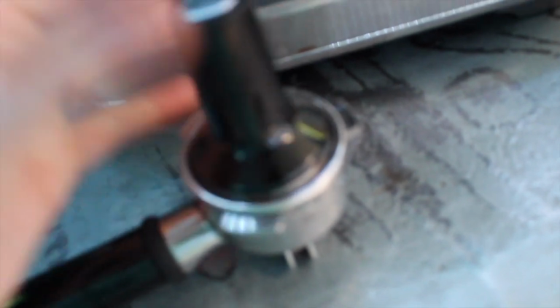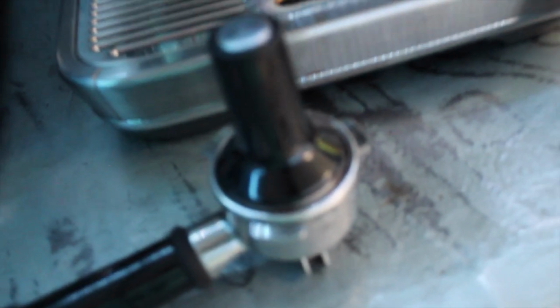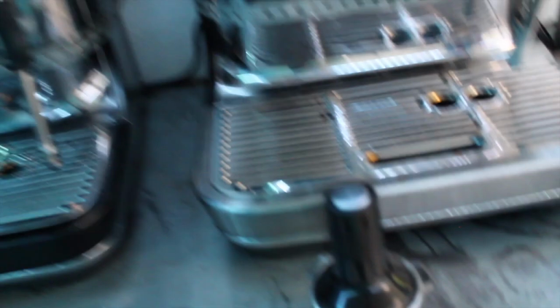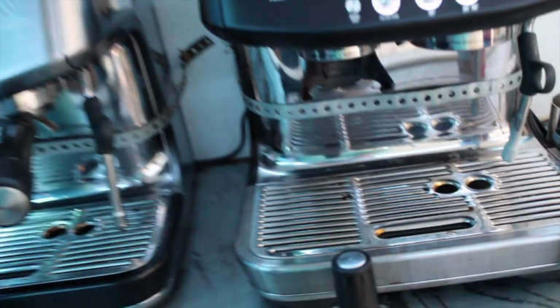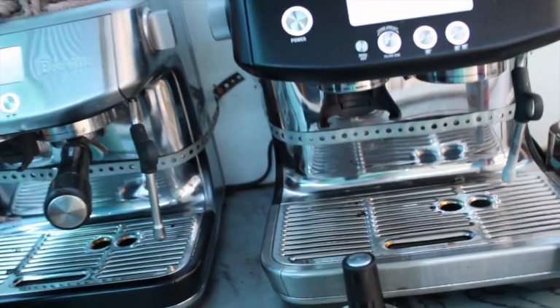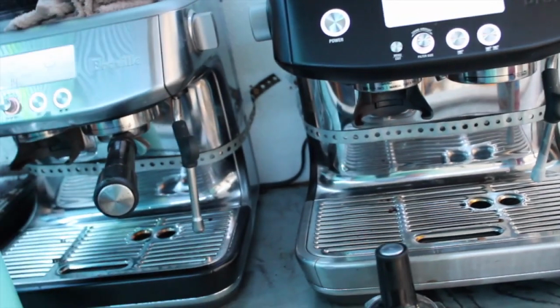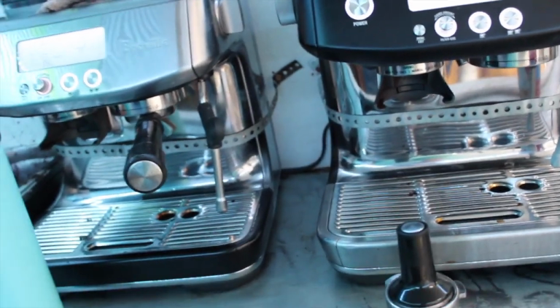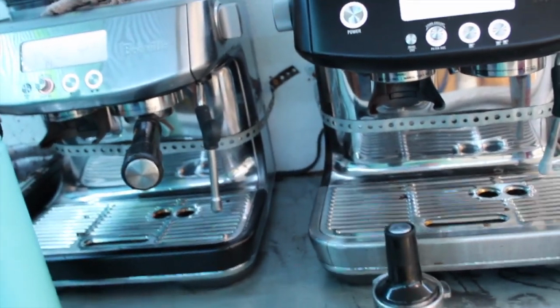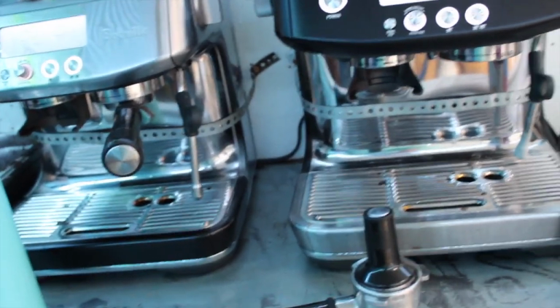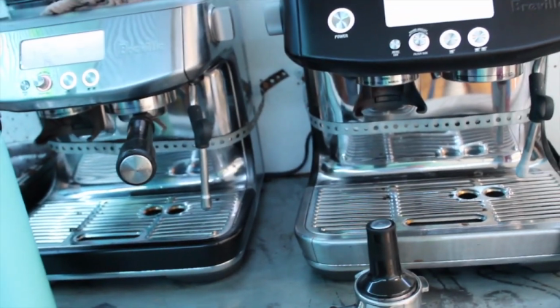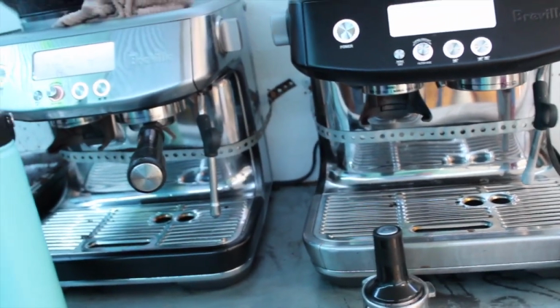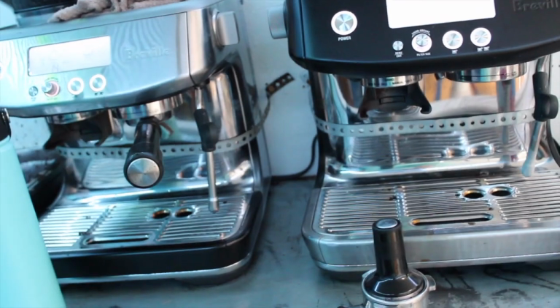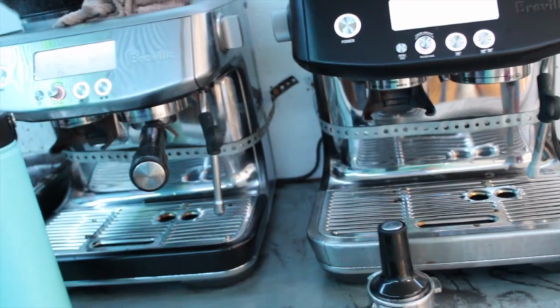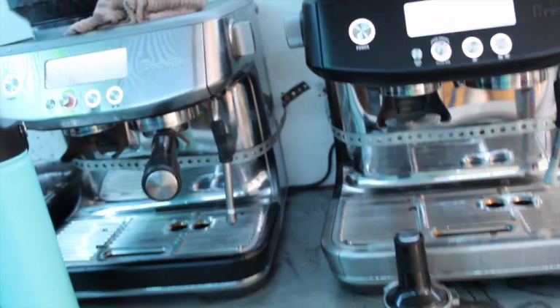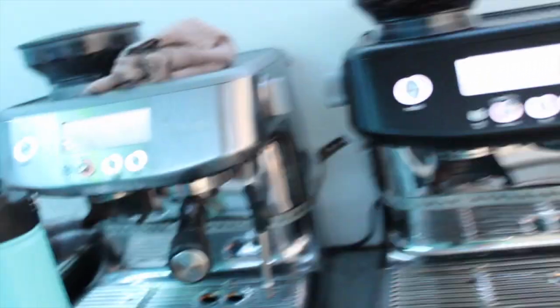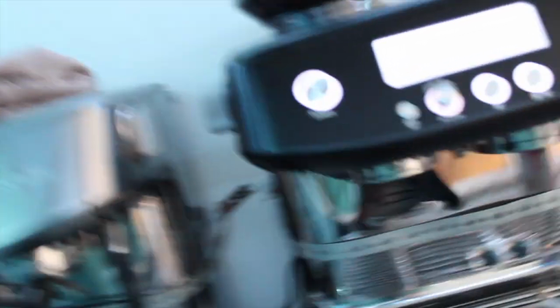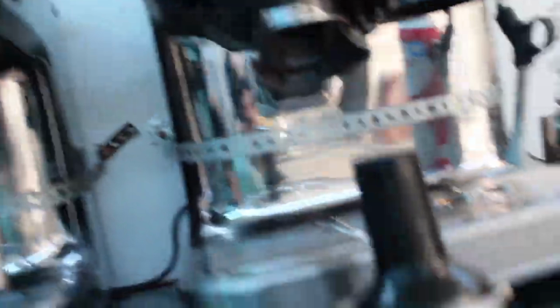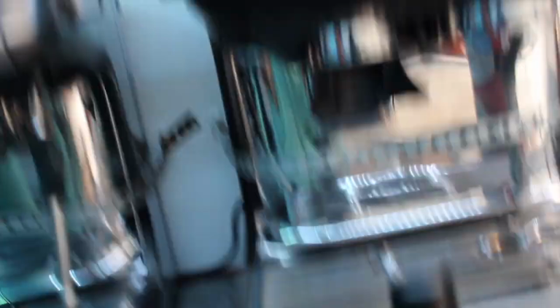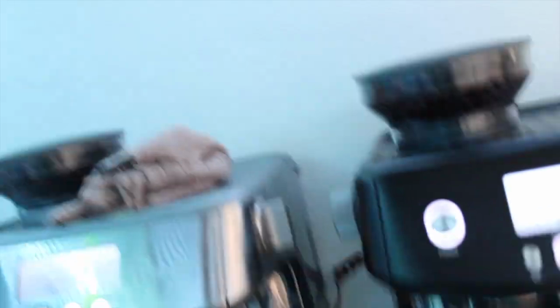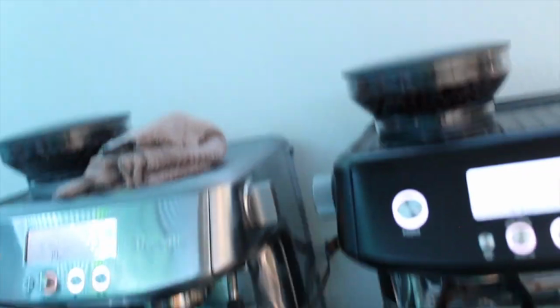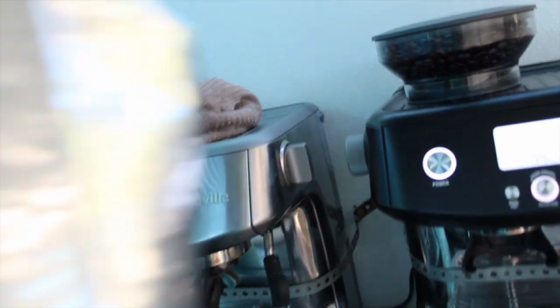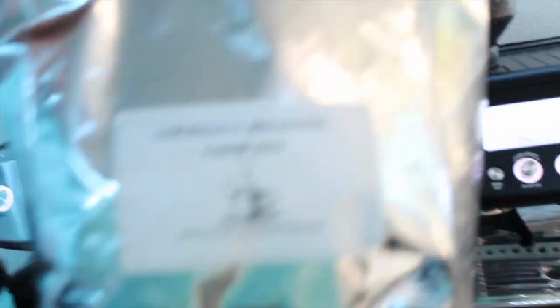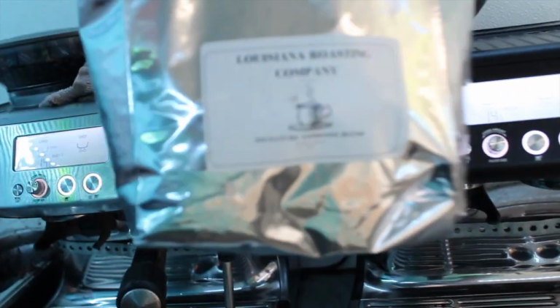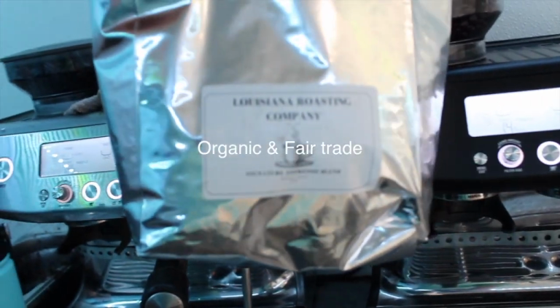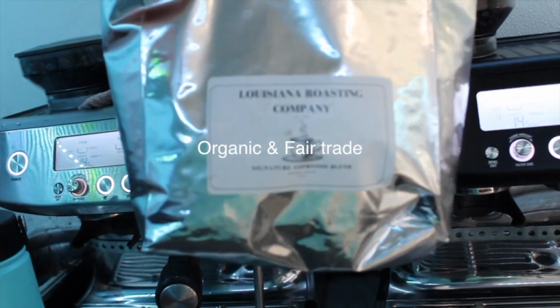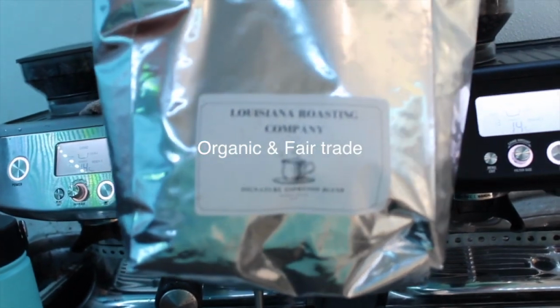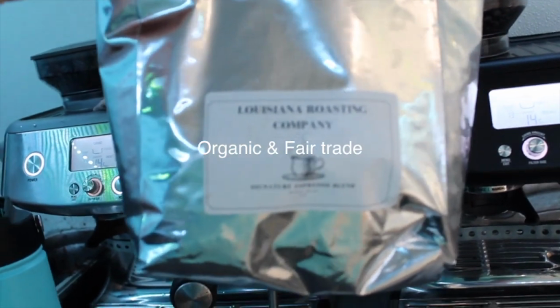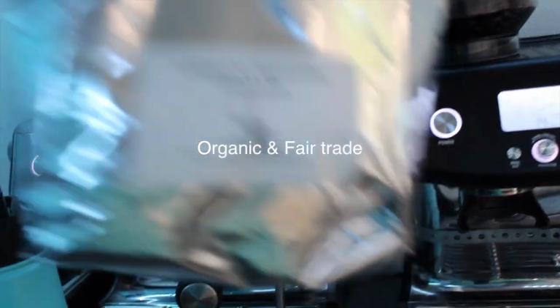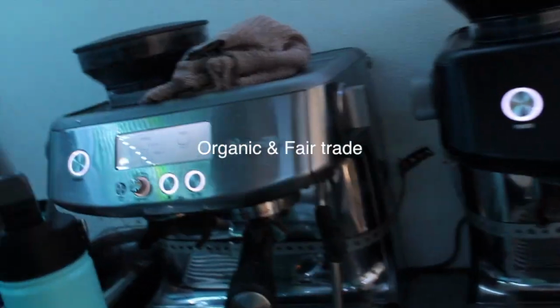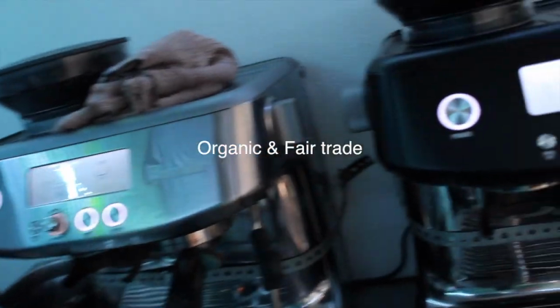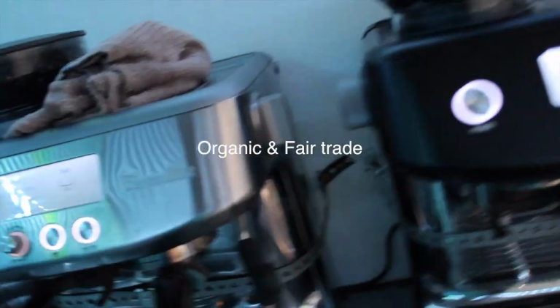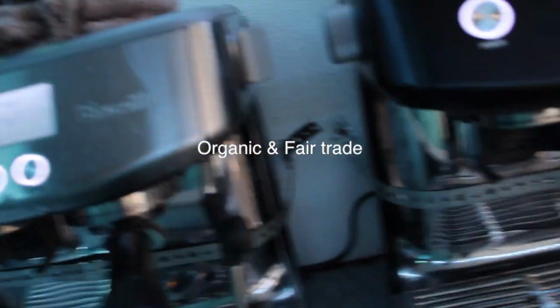You can have a really nice machine — I know this happens — you have a $6,000 machine and you're putting trash coffee in it. Well, it's not going to be good, right? So we have locally roasted coffee. This stuff is so good, you guys.